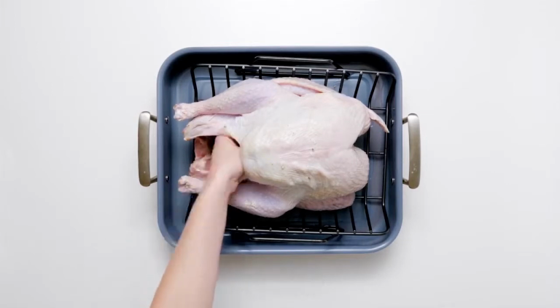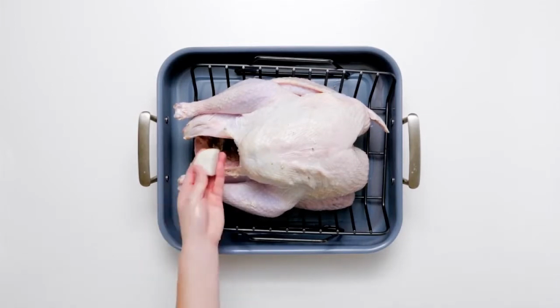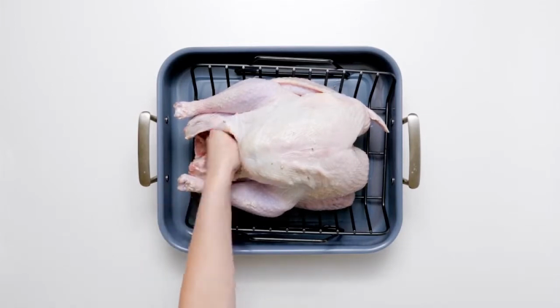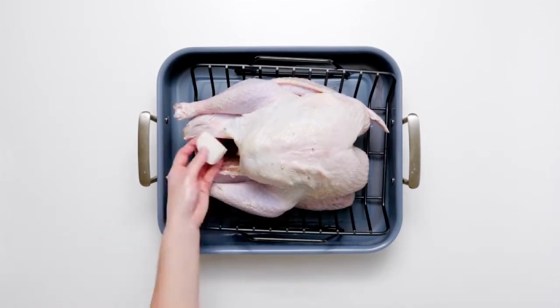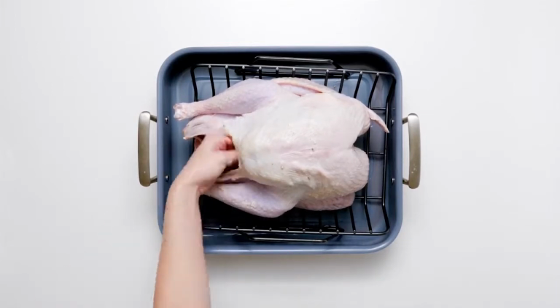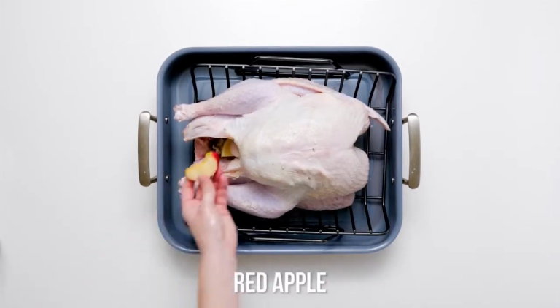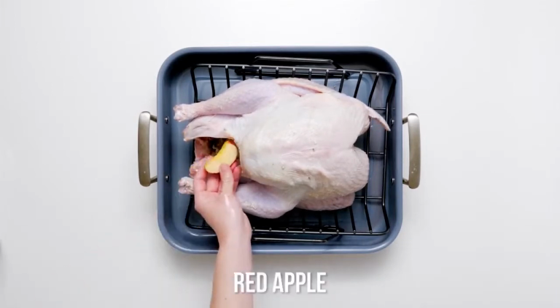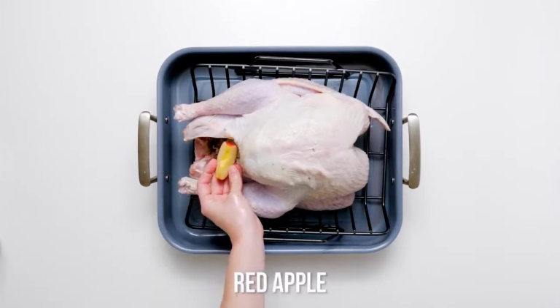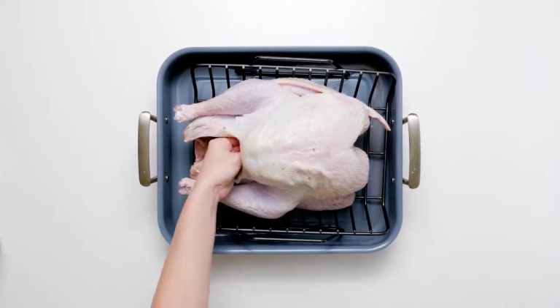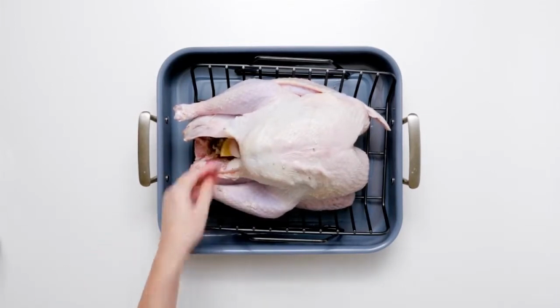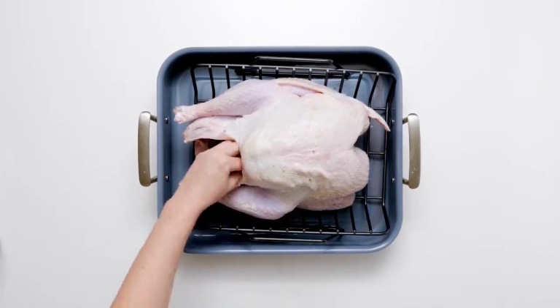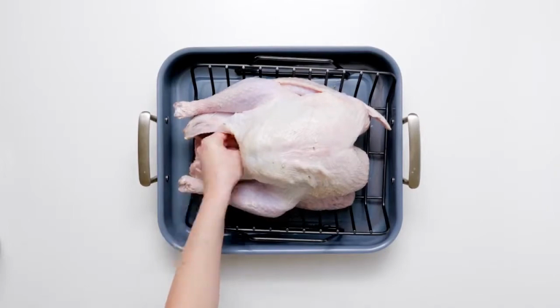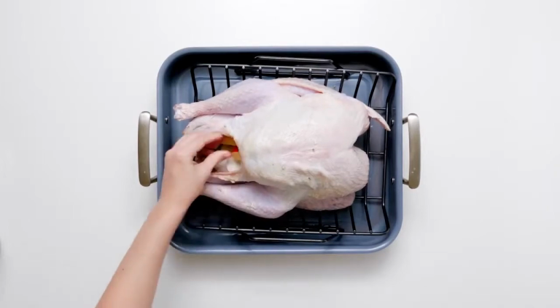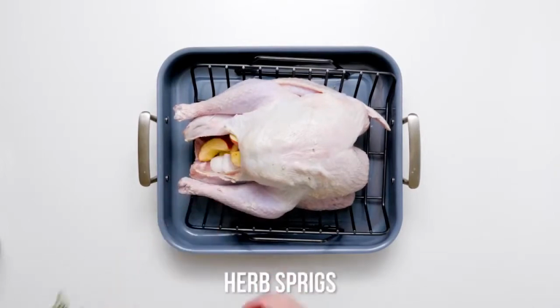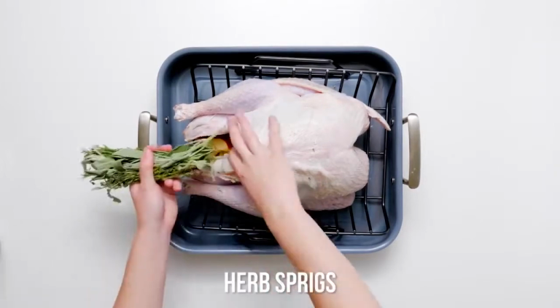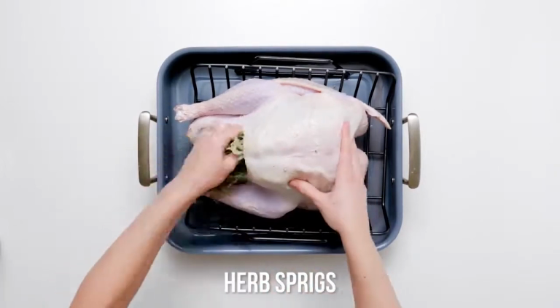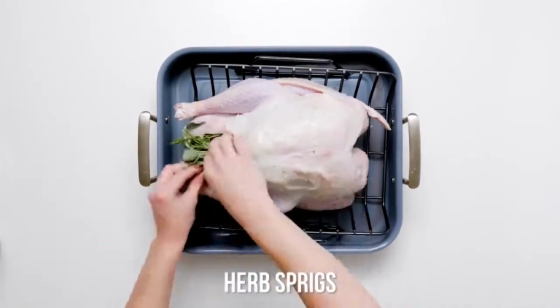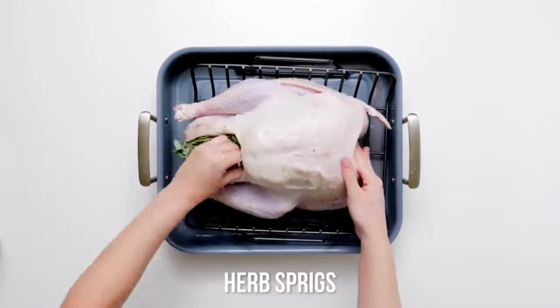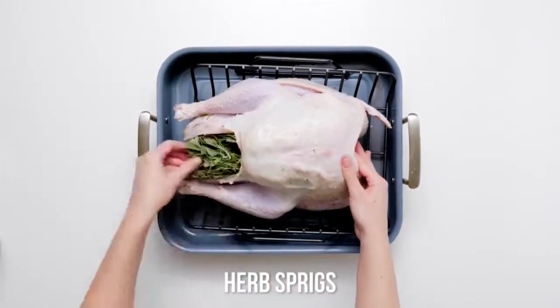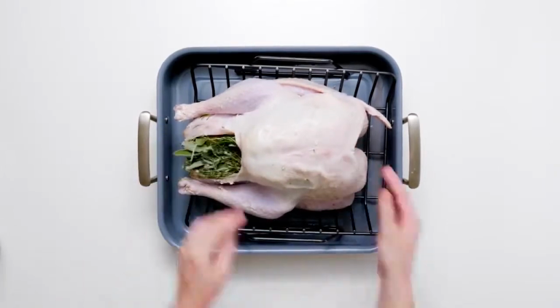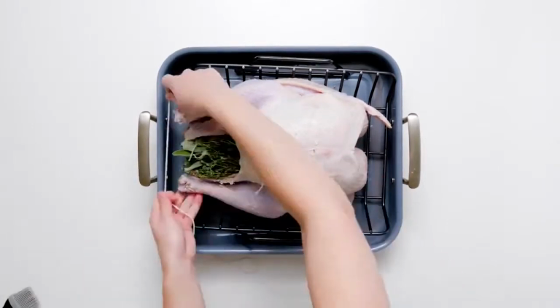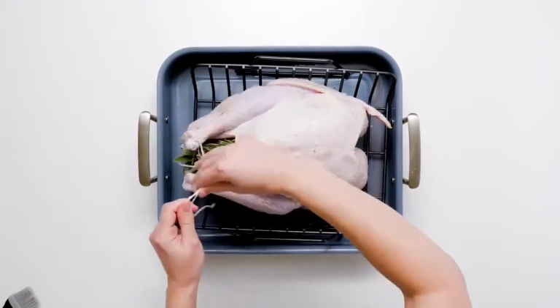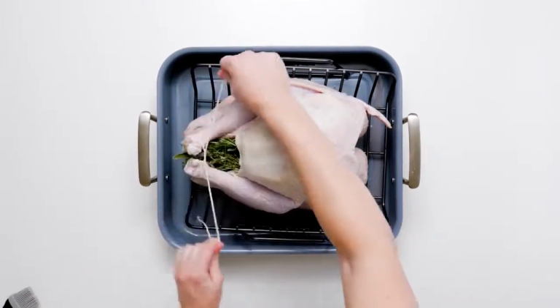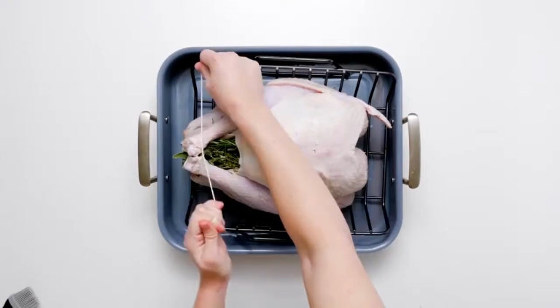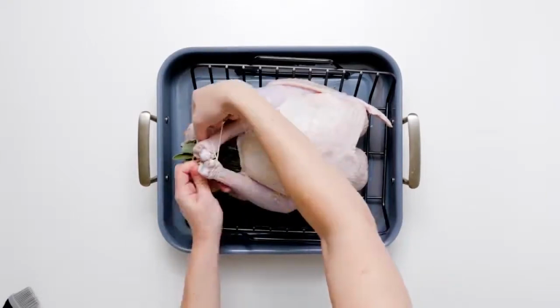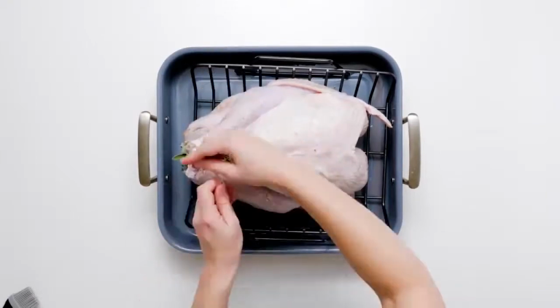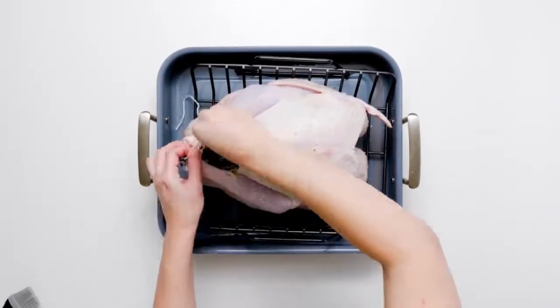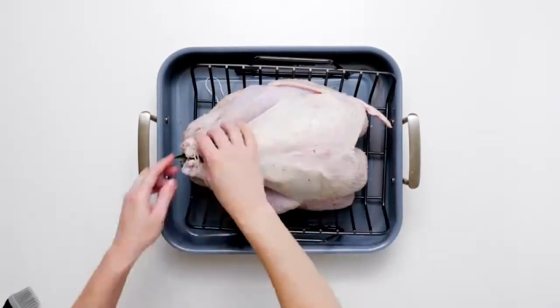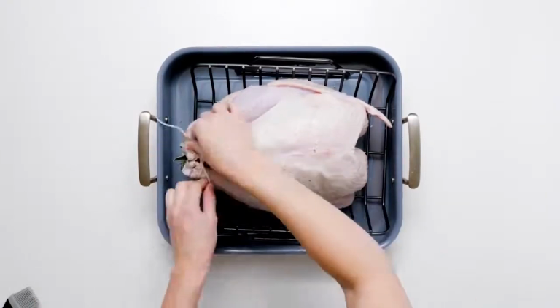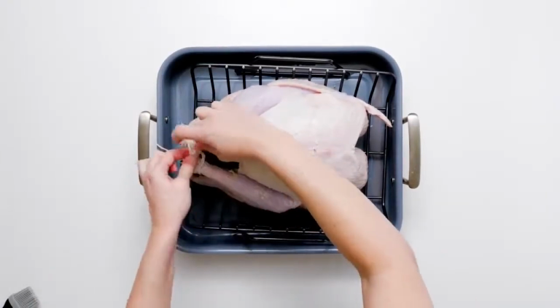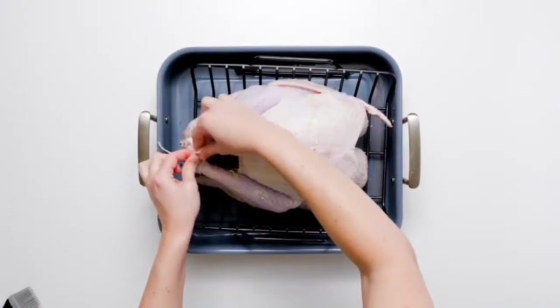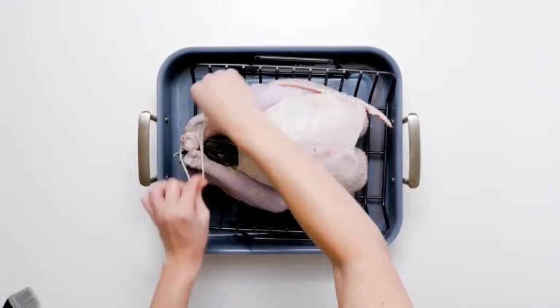Next we're going to do the same thing with three onion wedges, followed by three apple wedges. Then you're going to take a couple of sprigs of rosemary, thyme, and sage and shove those in there as well. Next tie the legs together with some twine — this is important because we want to make sure we don't lose any flavor.